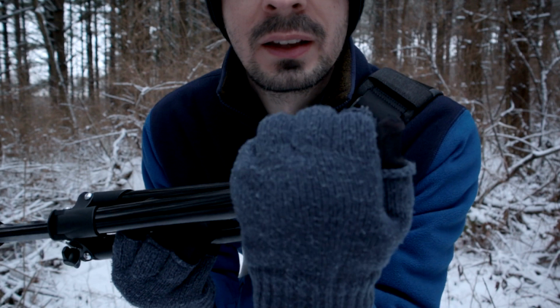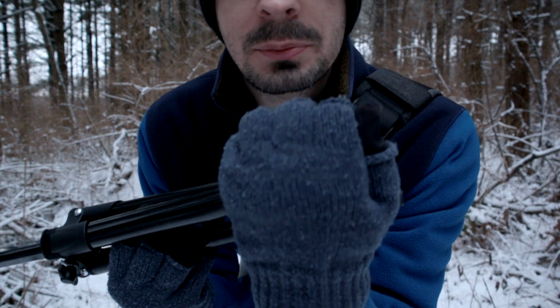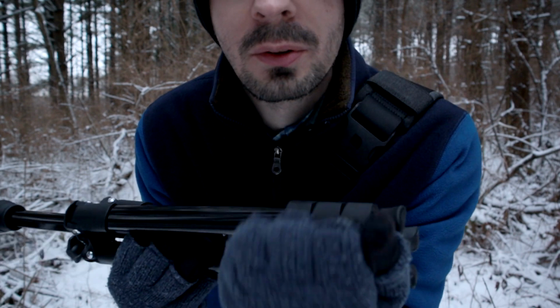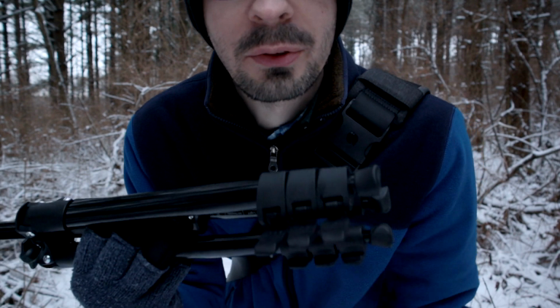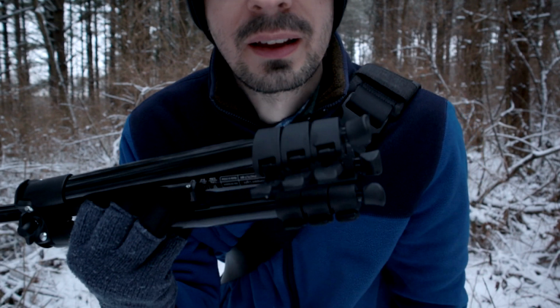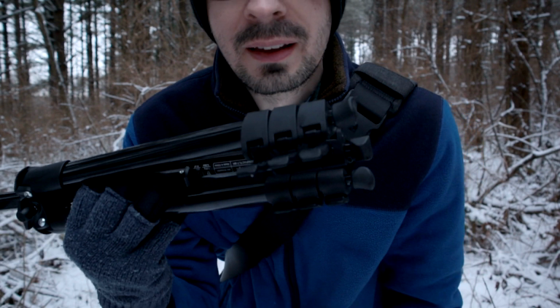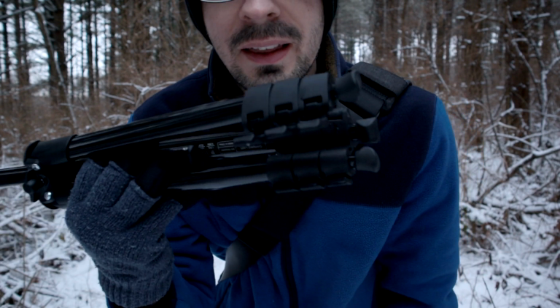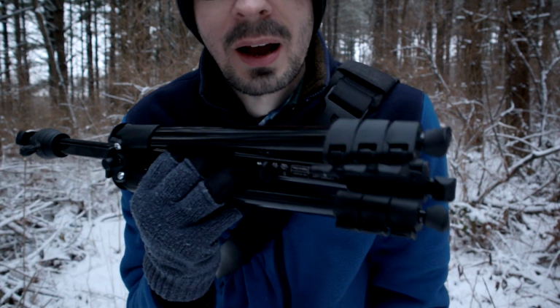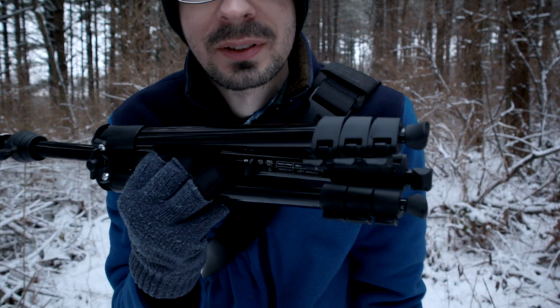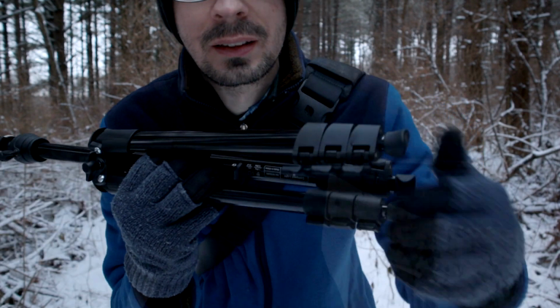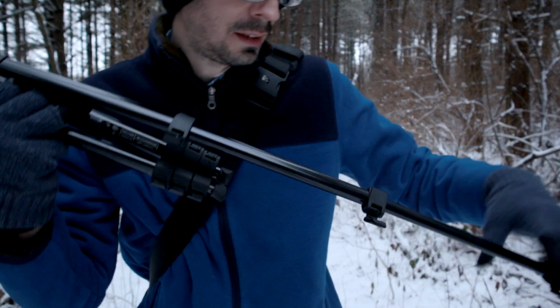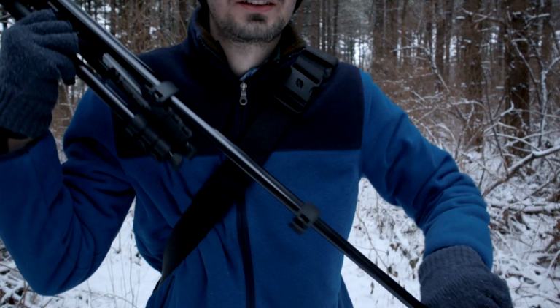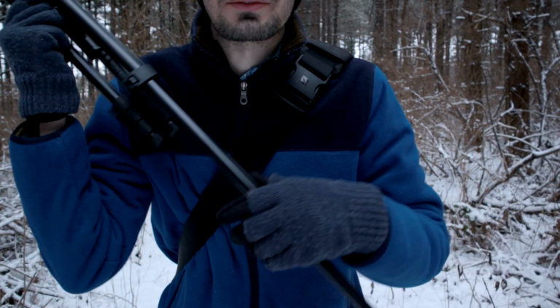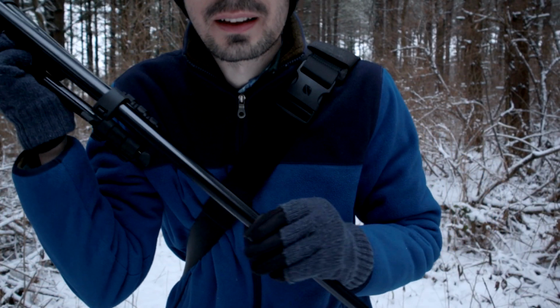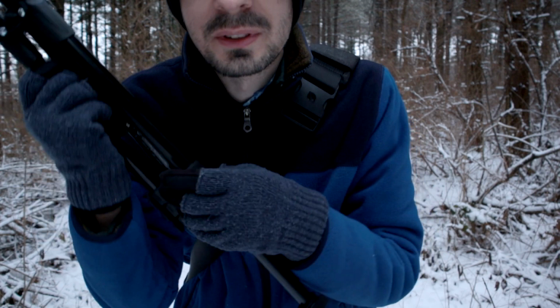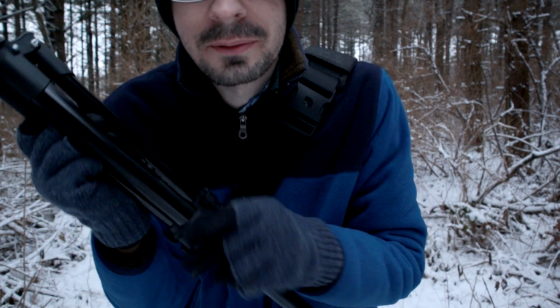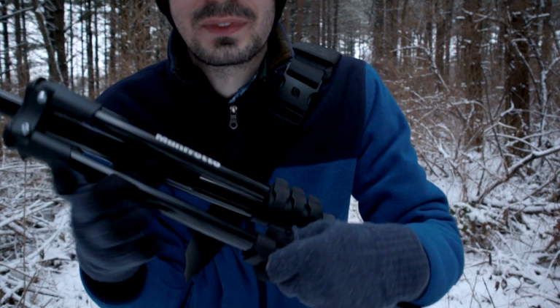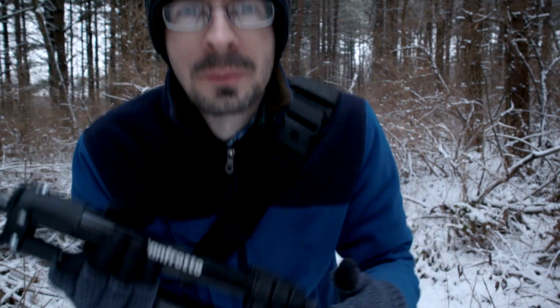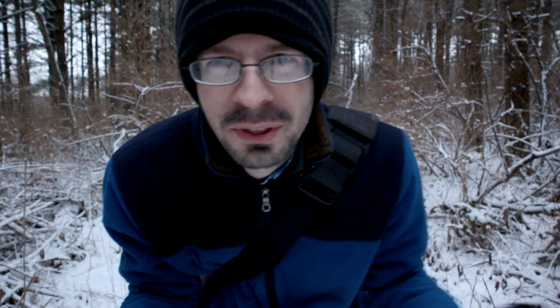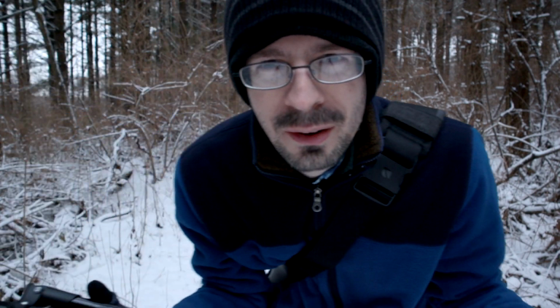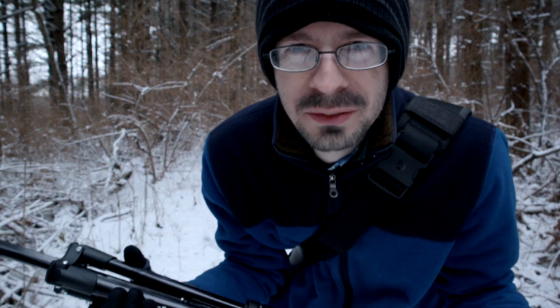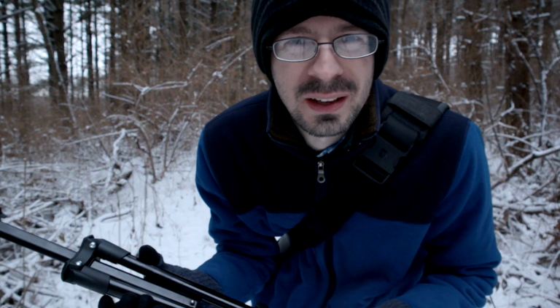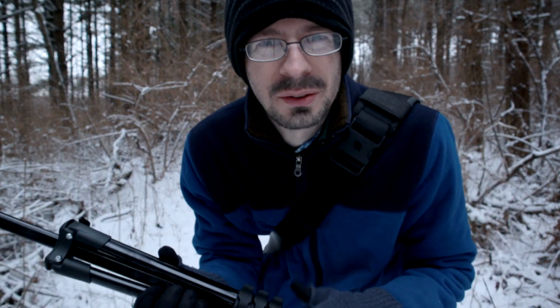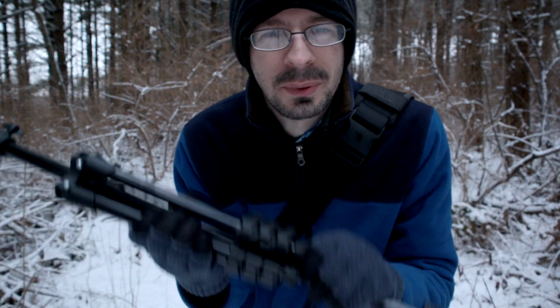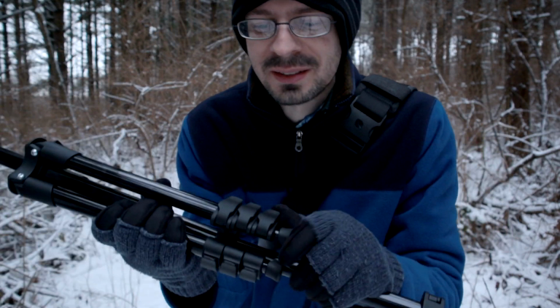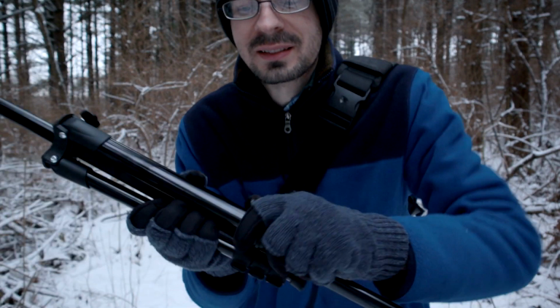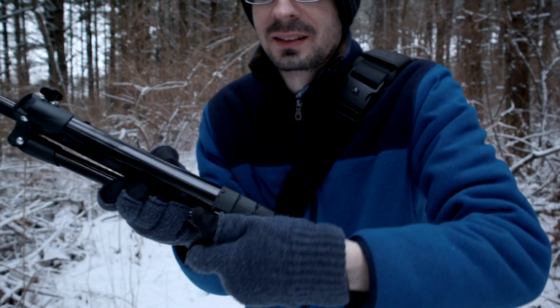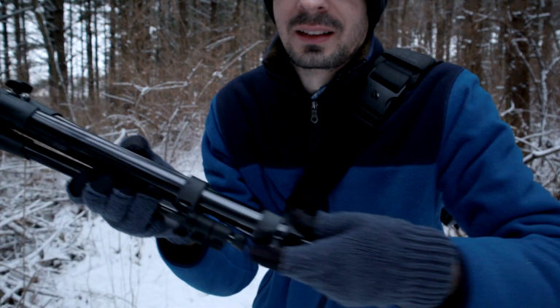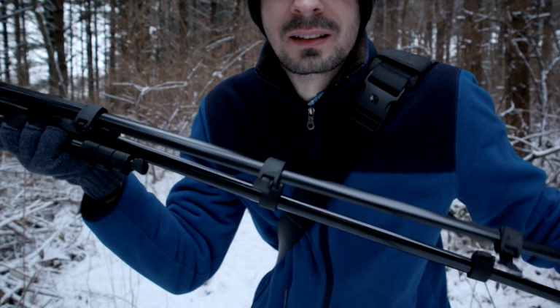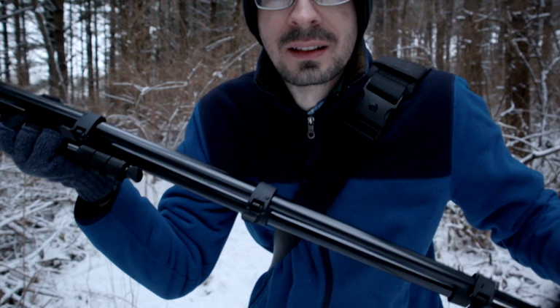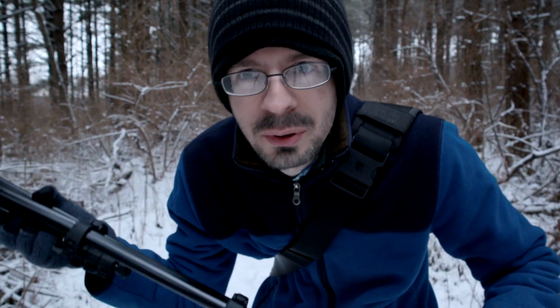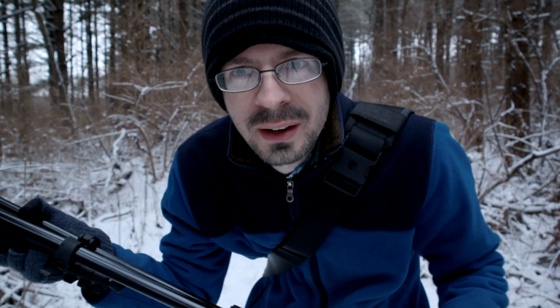A nice thing about these tripods is that they're quick to open. You just pull all three and they're popped. Then you just have to lock each one down. There are maybe faster ways to do it, but in this case it's pretty quick.